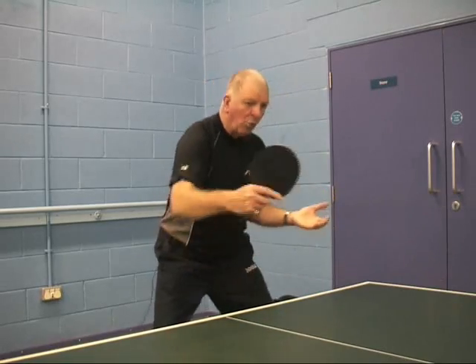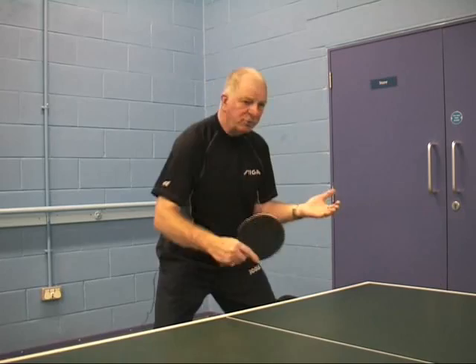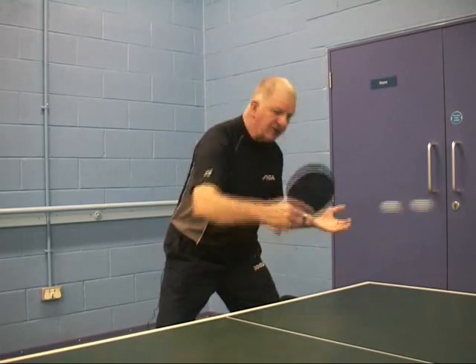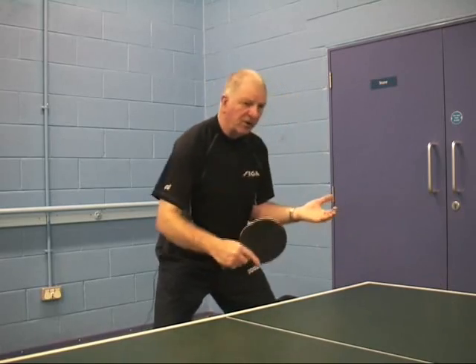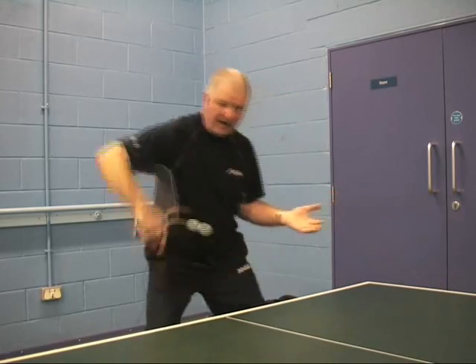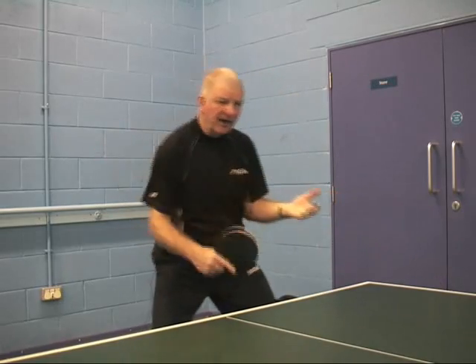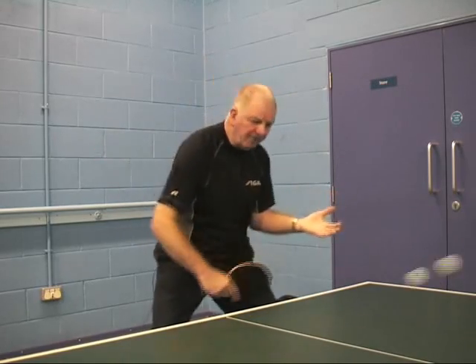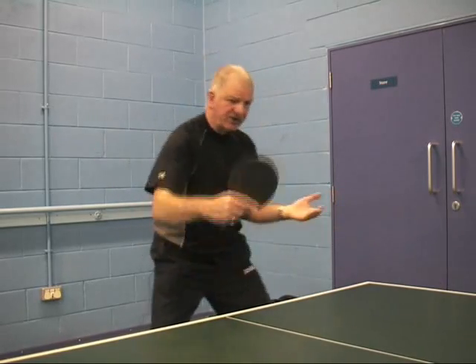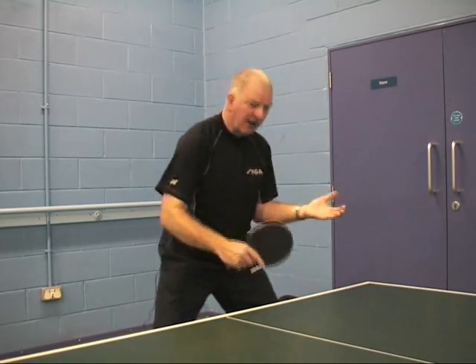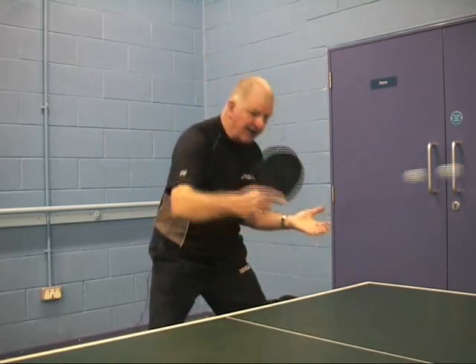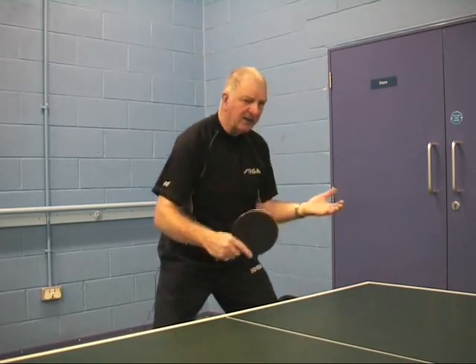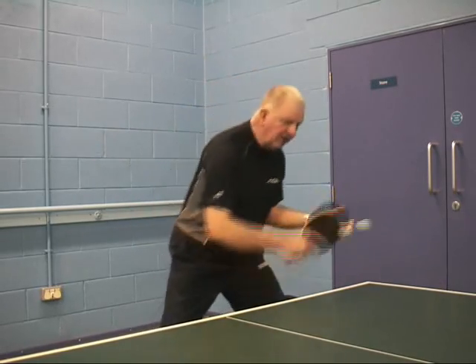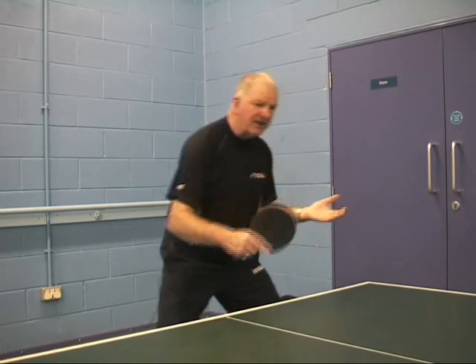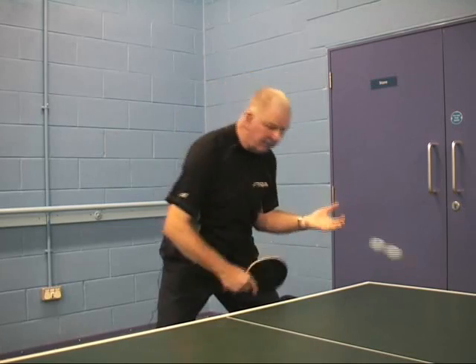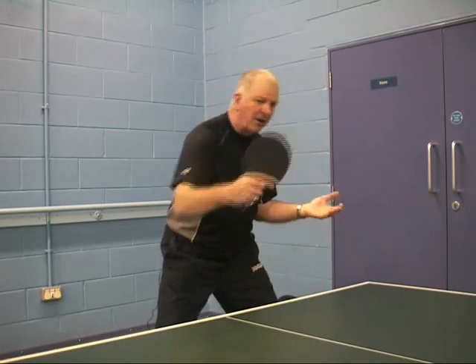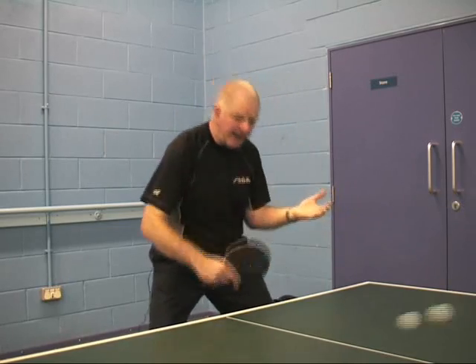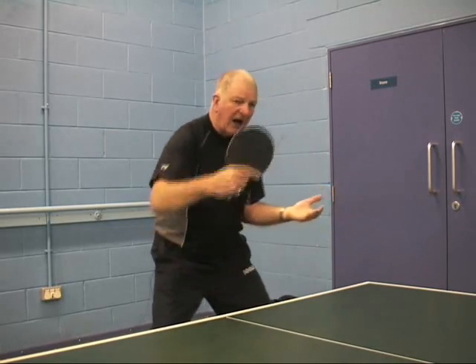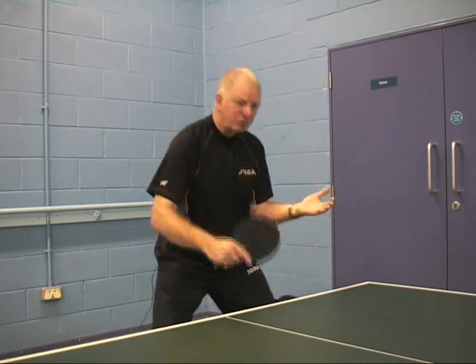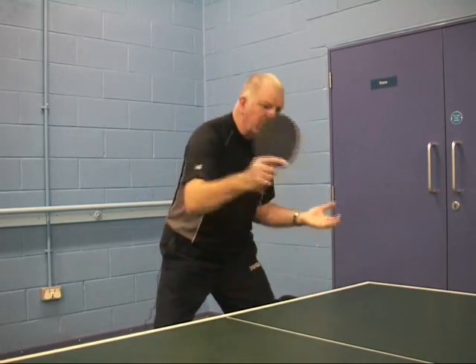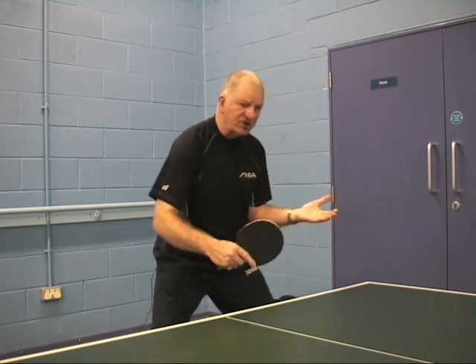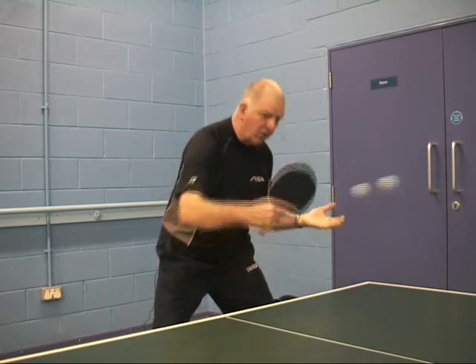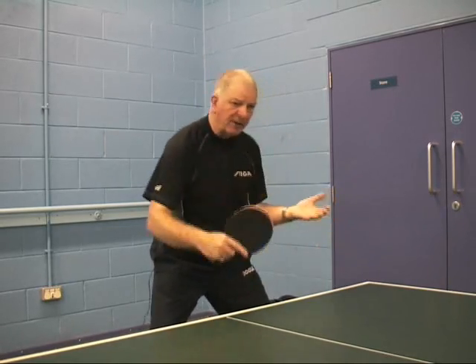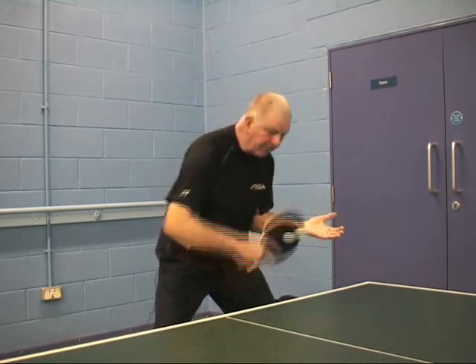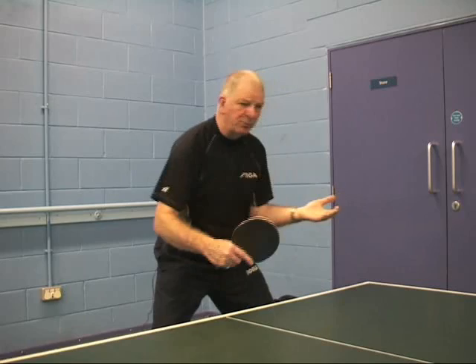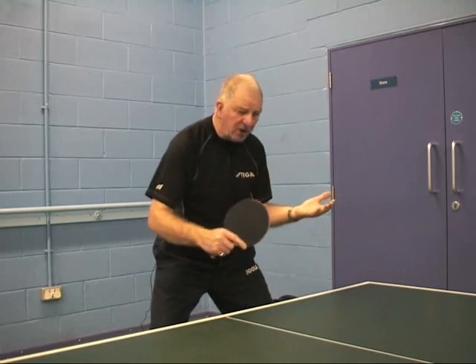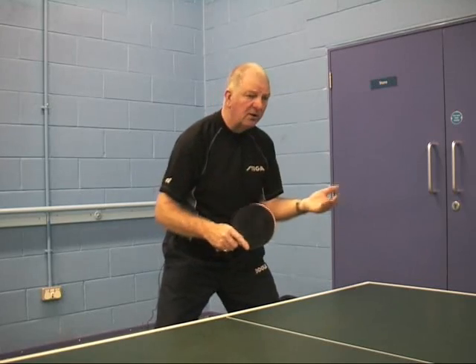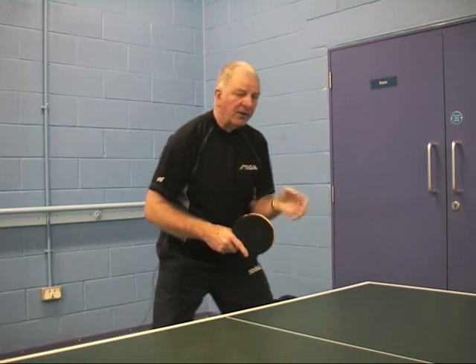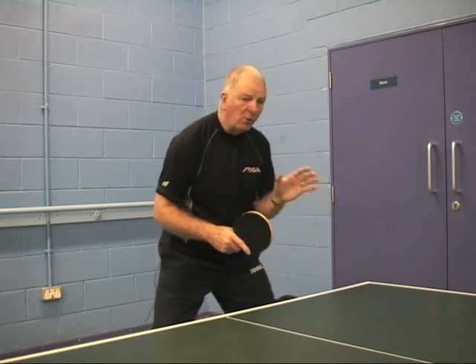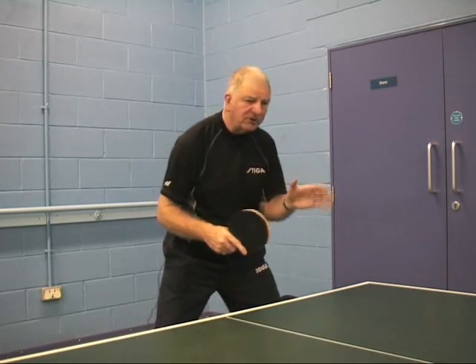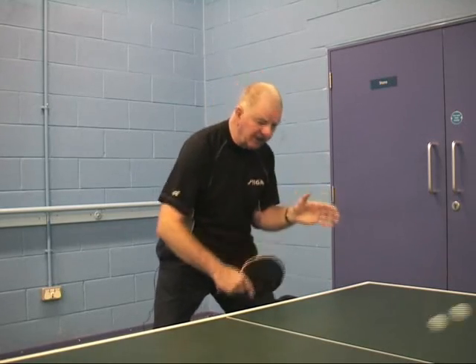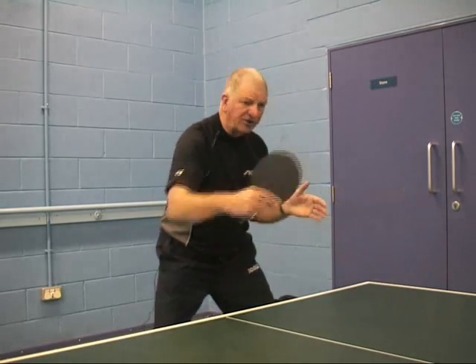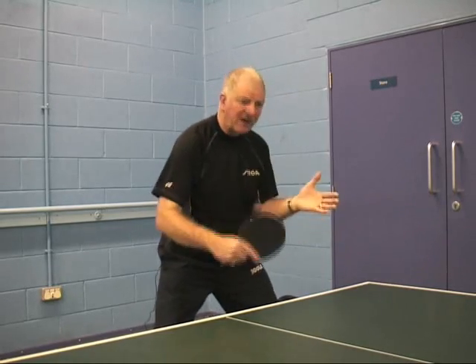Once we do this over and over again, we'll get the confidence of the technique. We're building in the technique within our brain, and subconsciously, through the amount of practice we will do, the ball will automatically start to go faster.